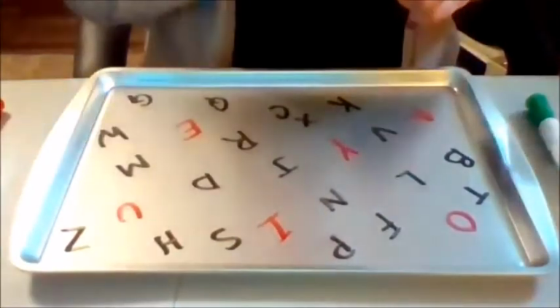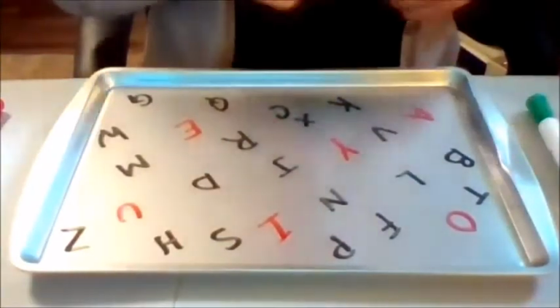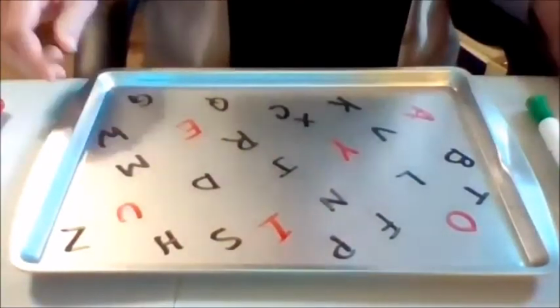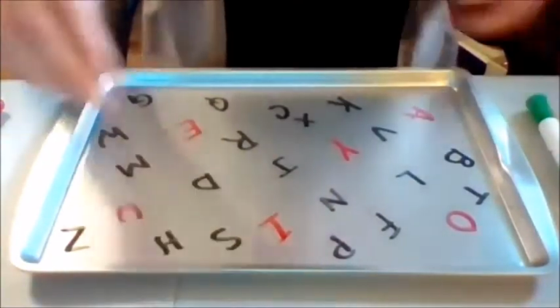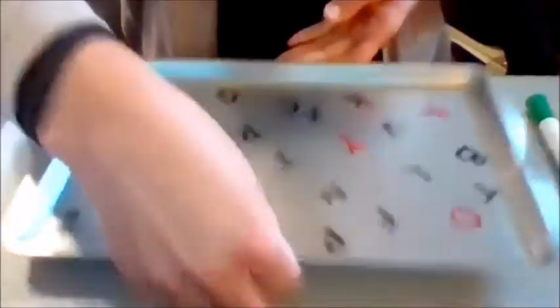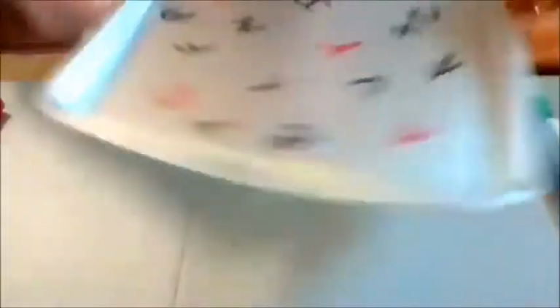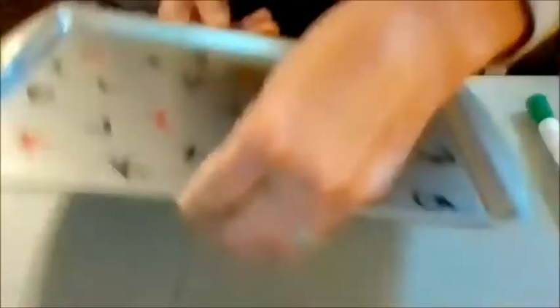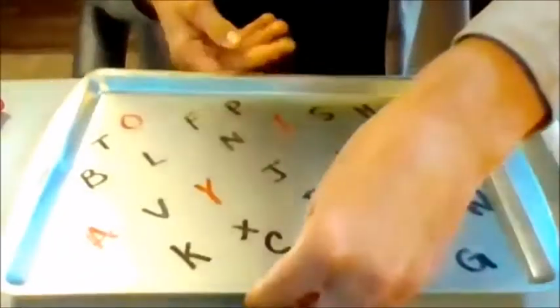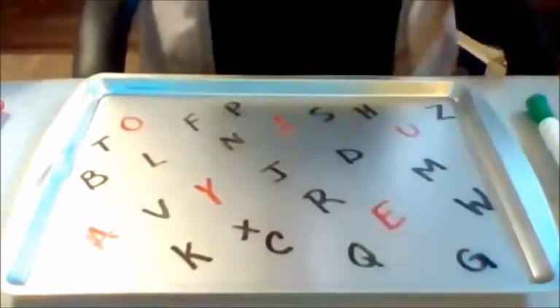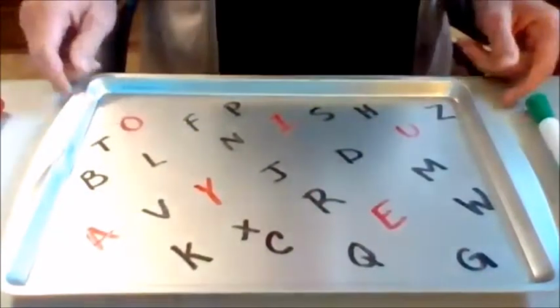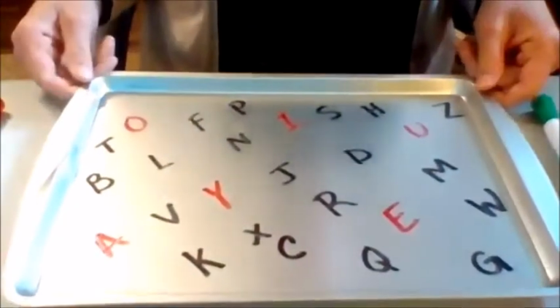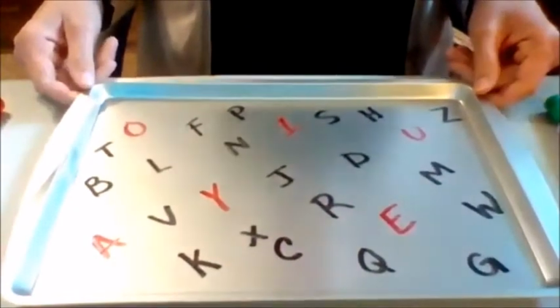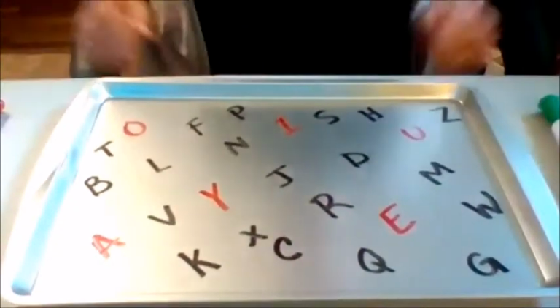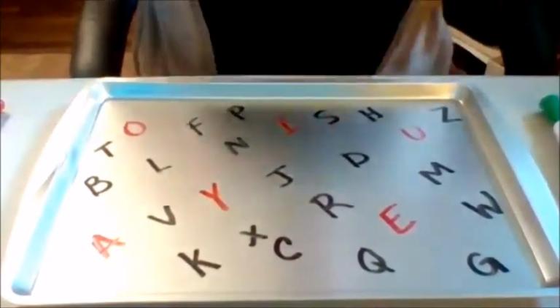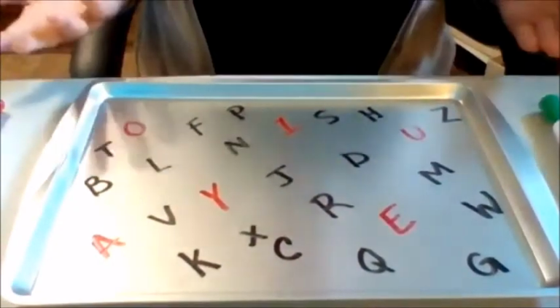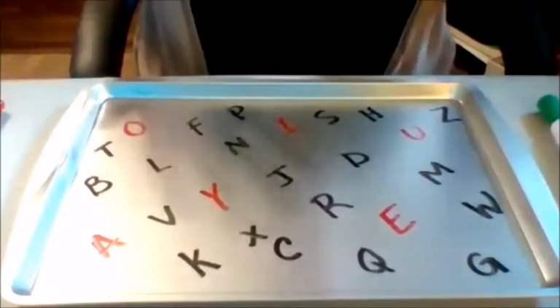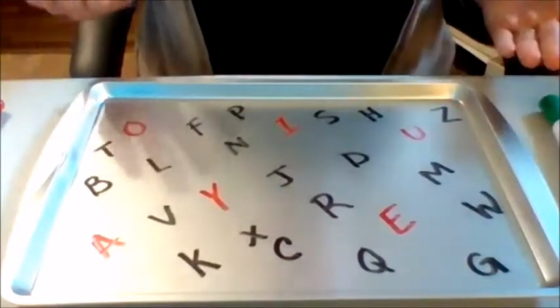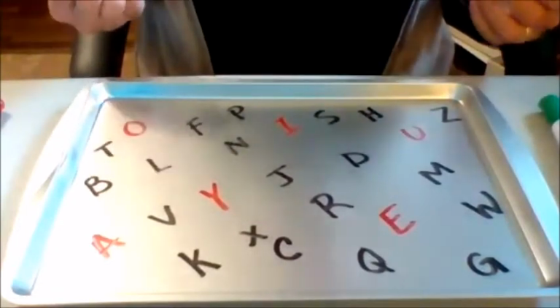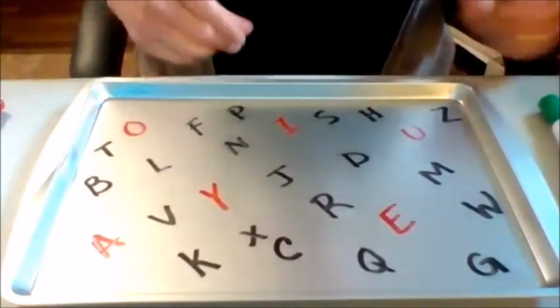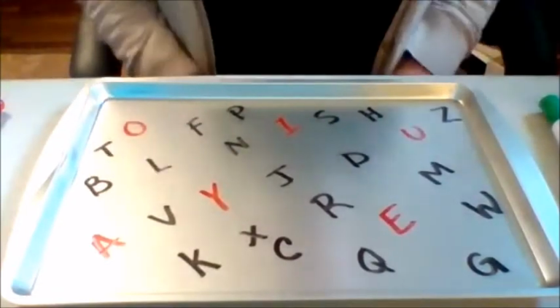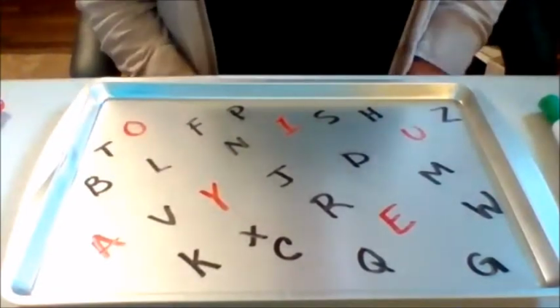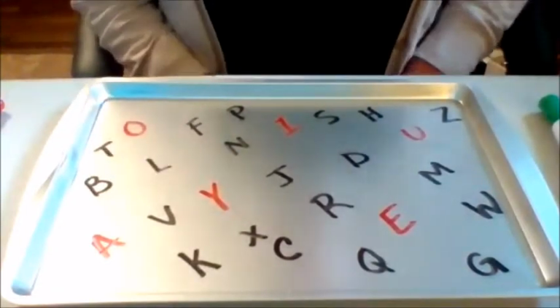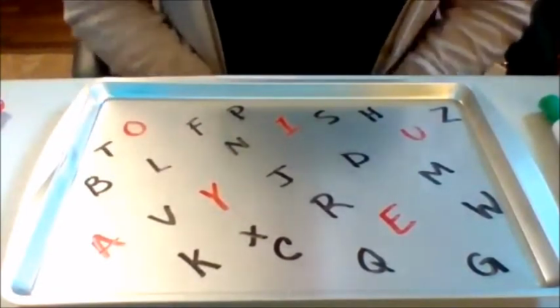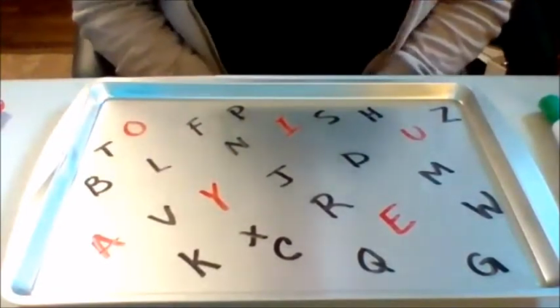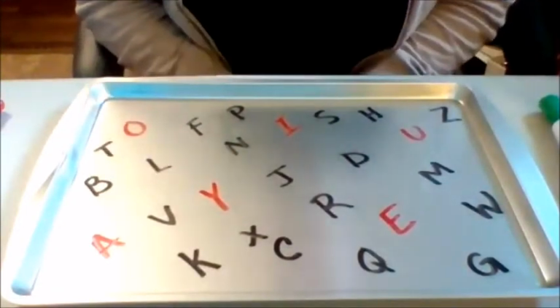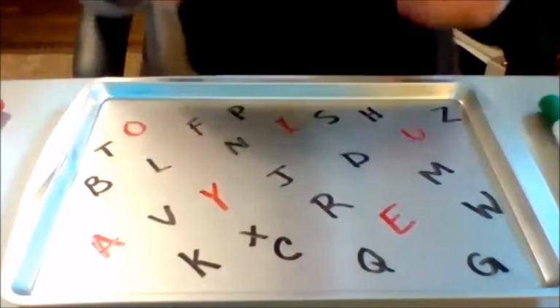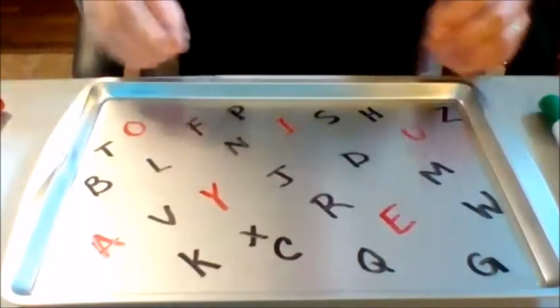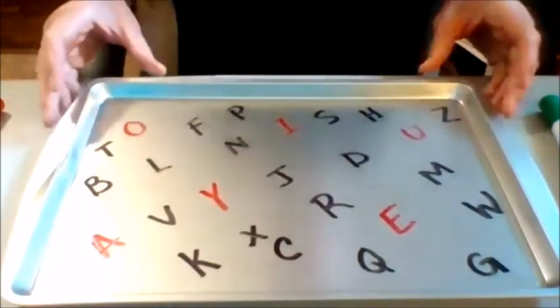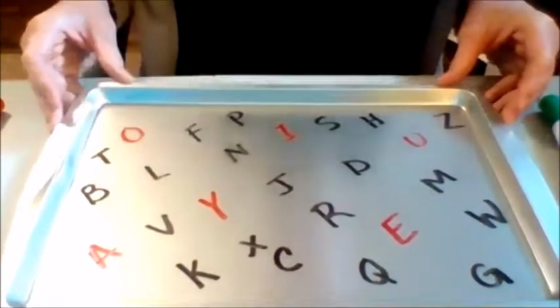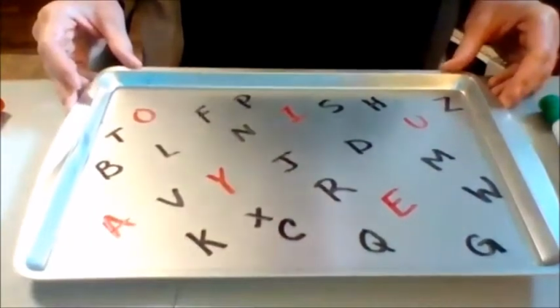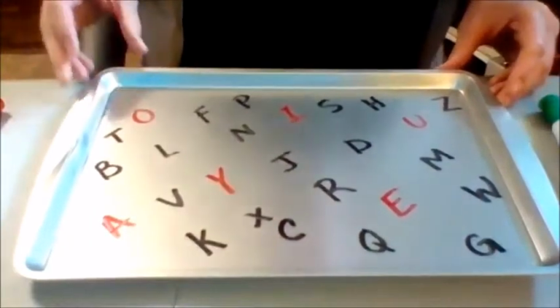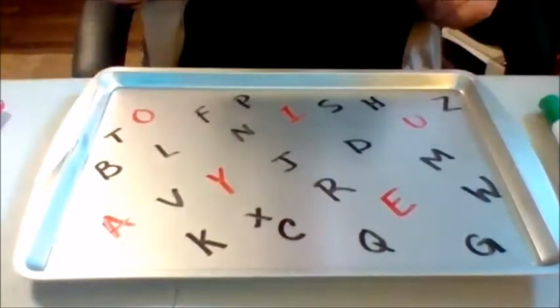In this example I was working on writing capital letters, but you could also do this in lowercase letters. It's really up to you as far as what skills you want to target with this activity.